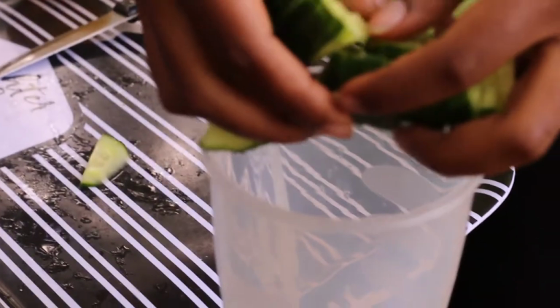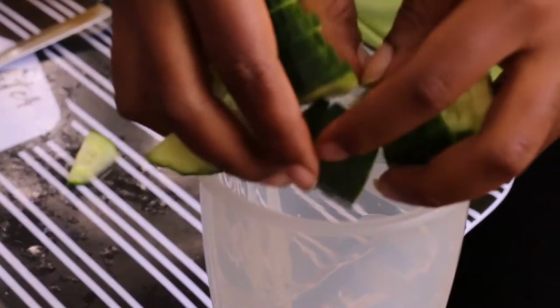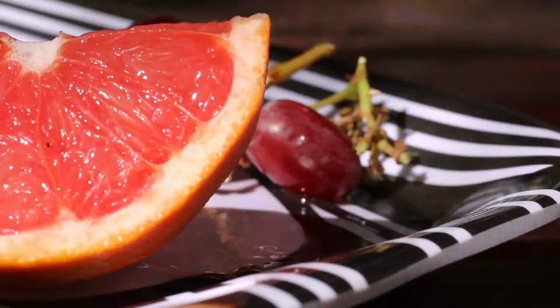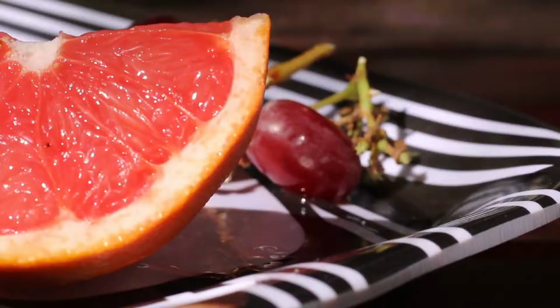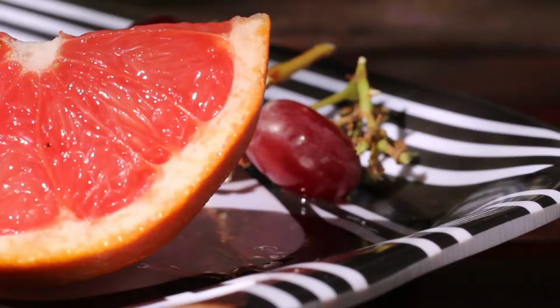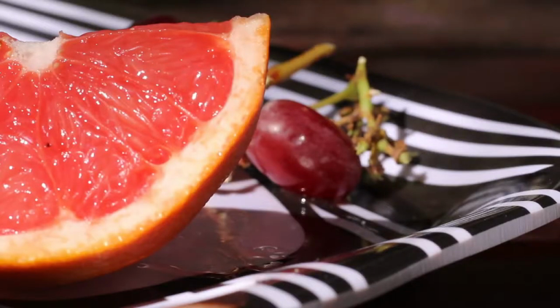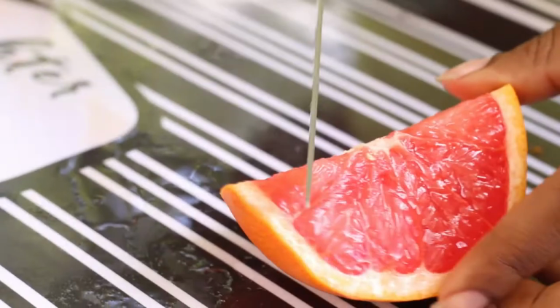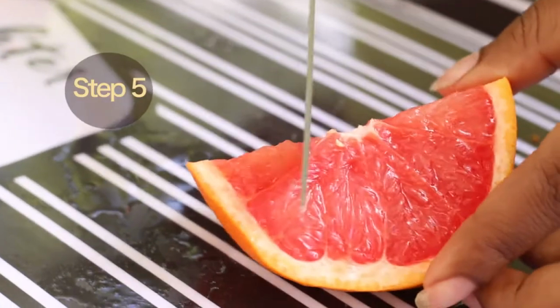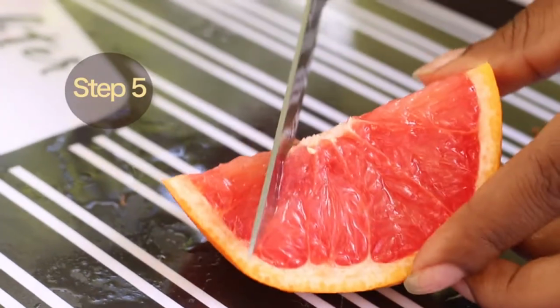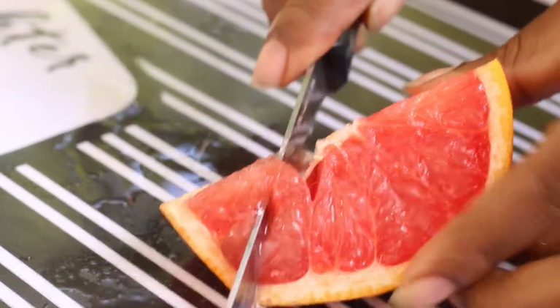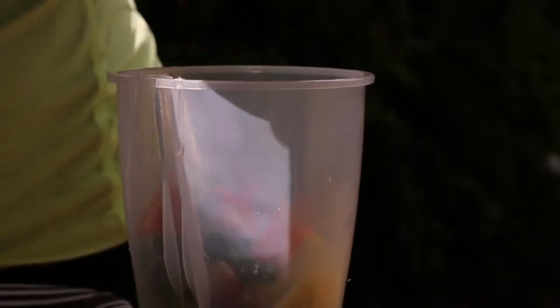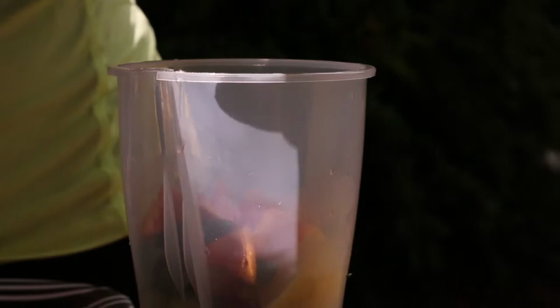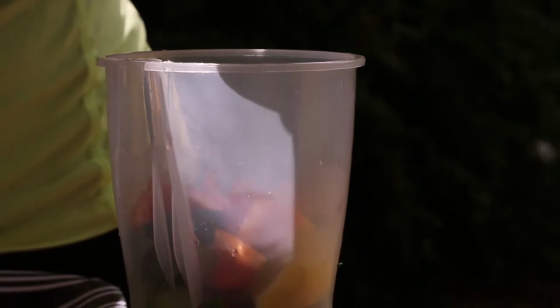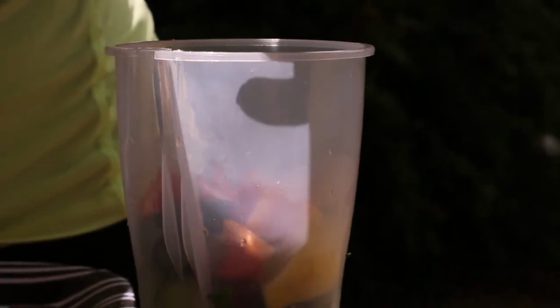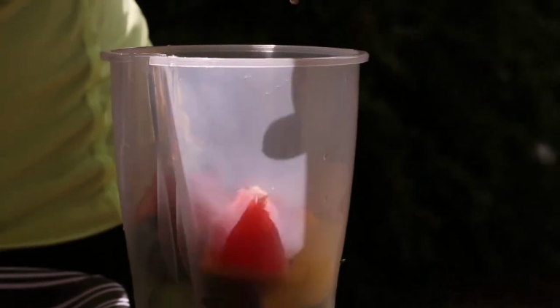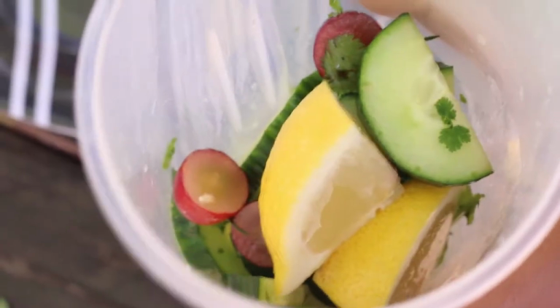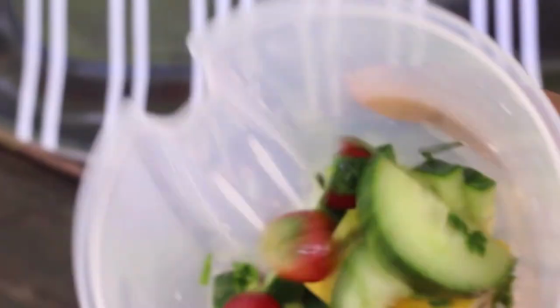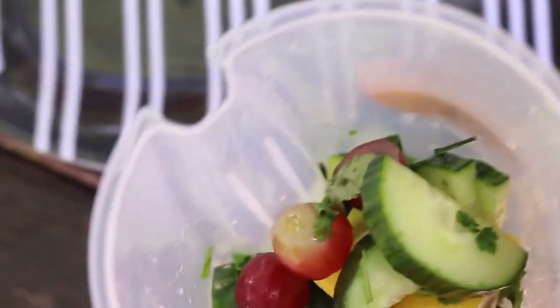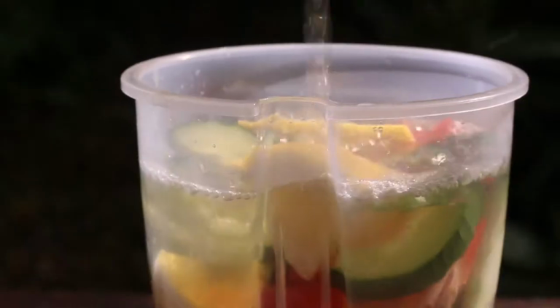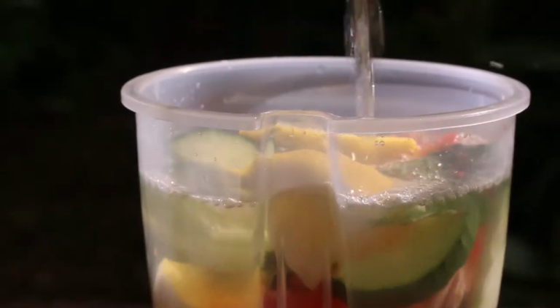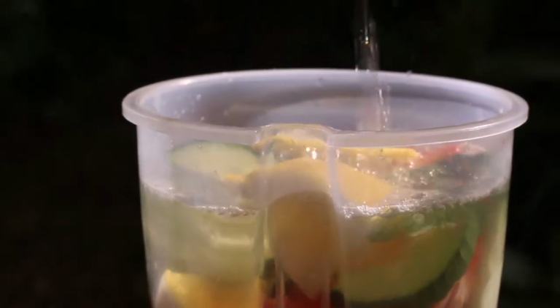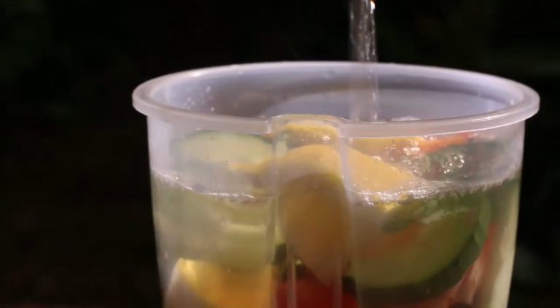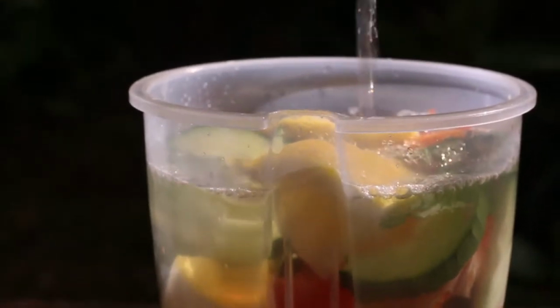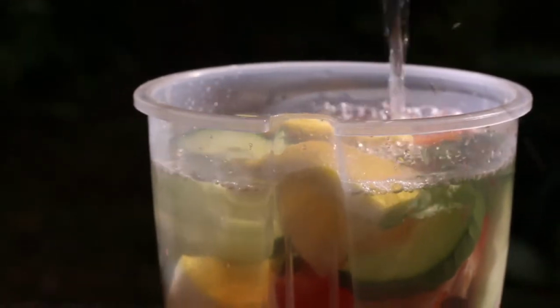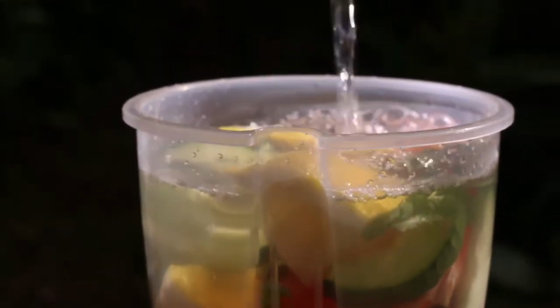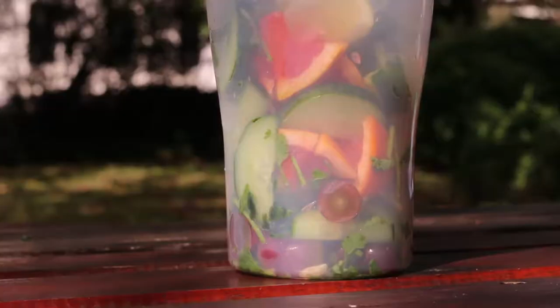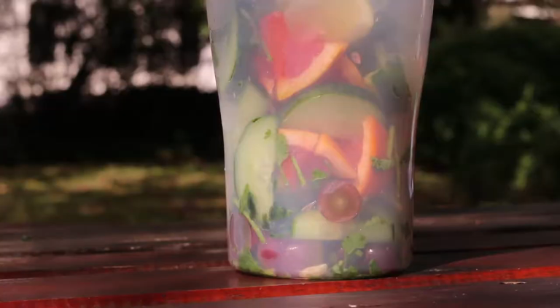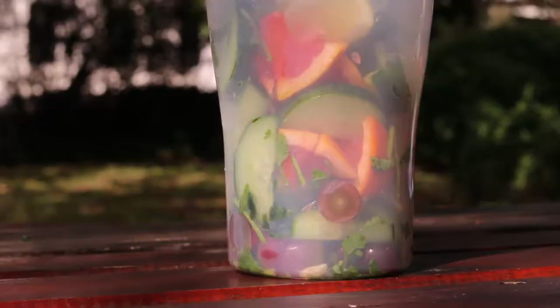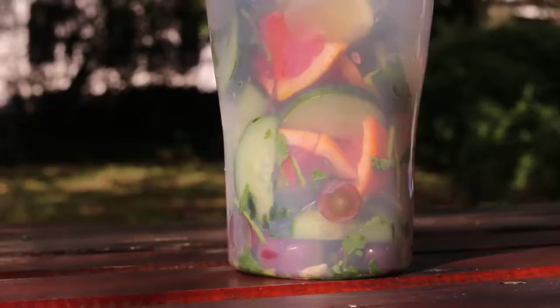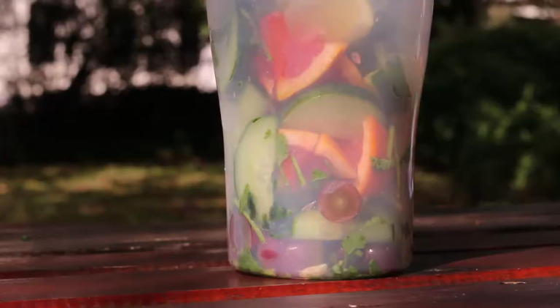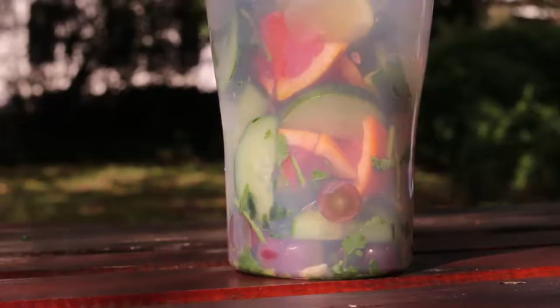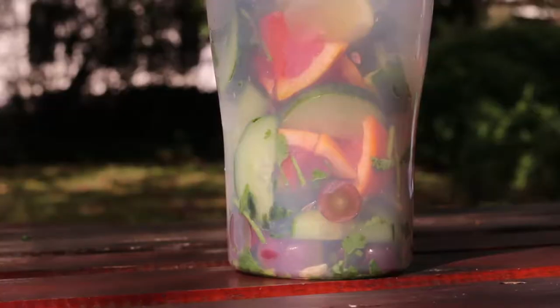Grapefruits are known for their sweet undertones, but they're also known to flush toxins out of the body. I don't know if it gets any better than this — we have a combination of so many beautiful ingredients.